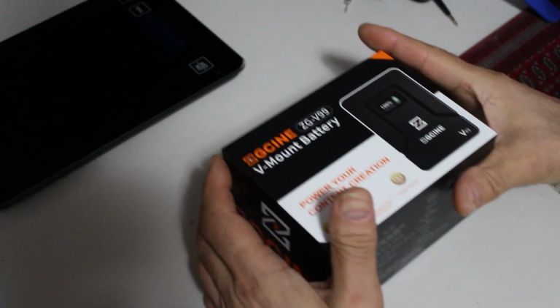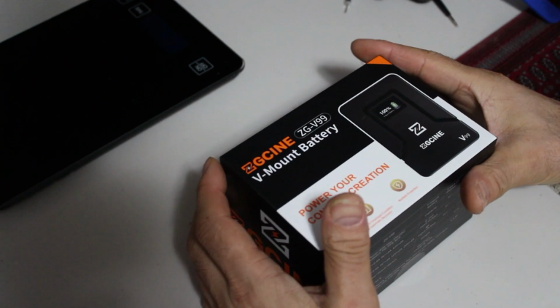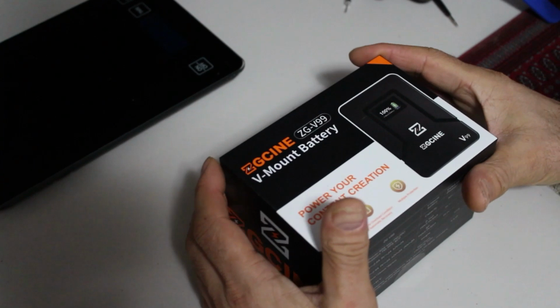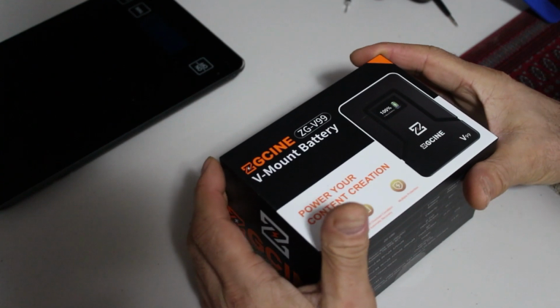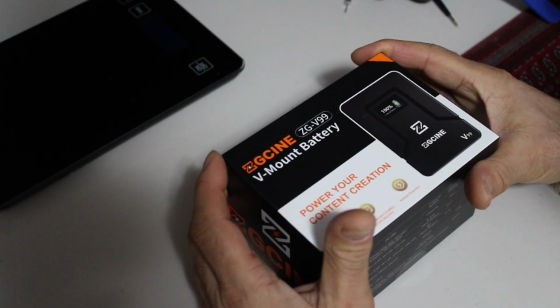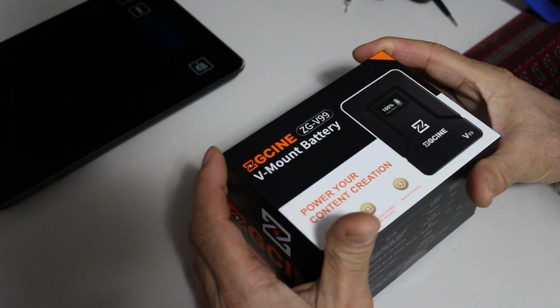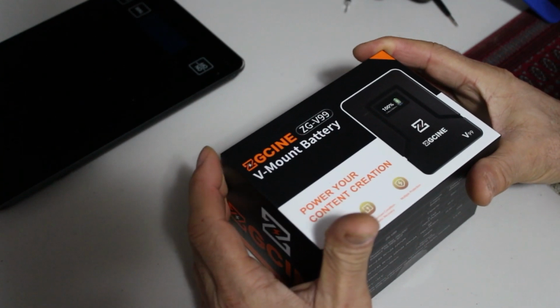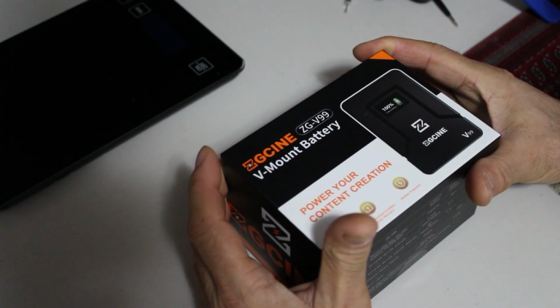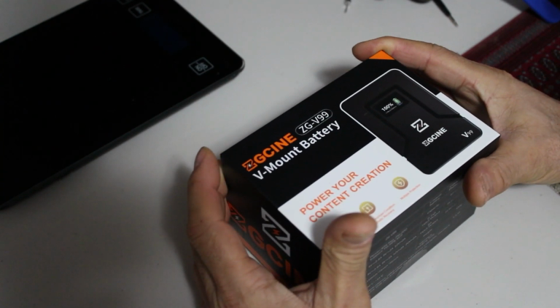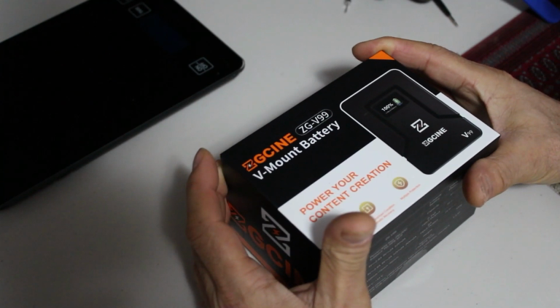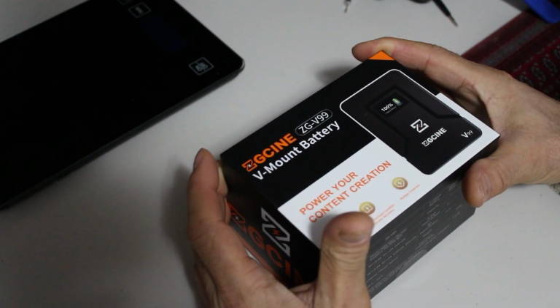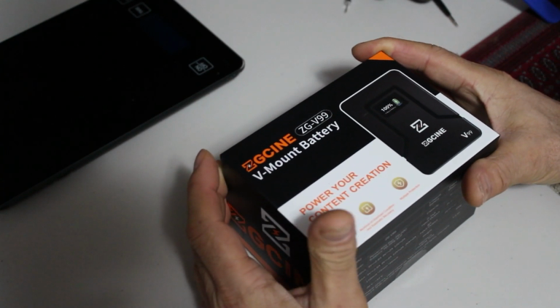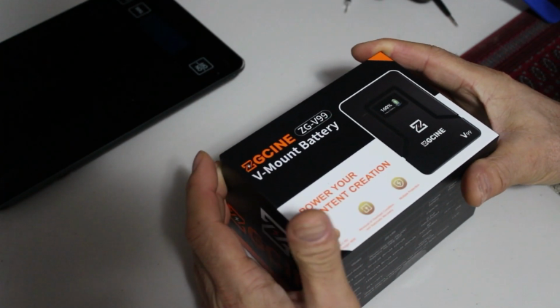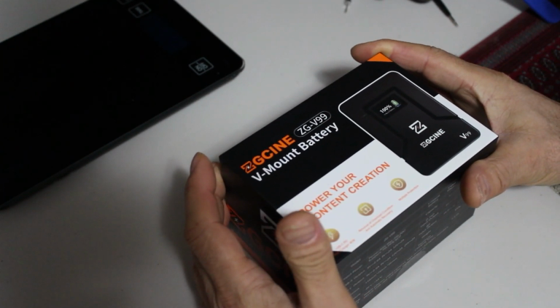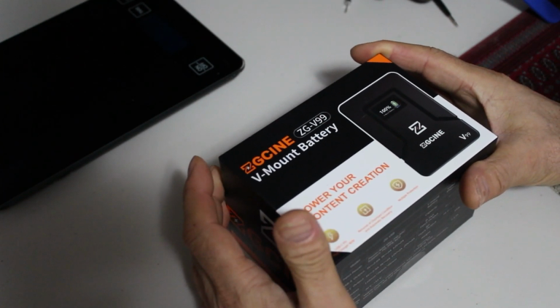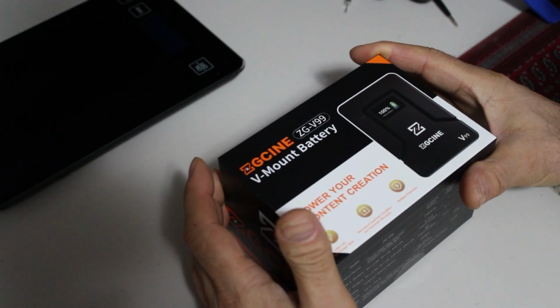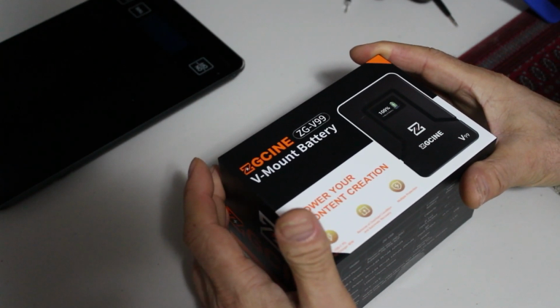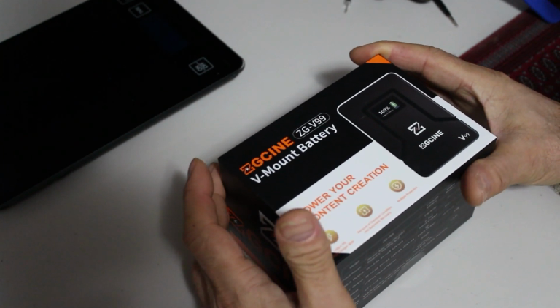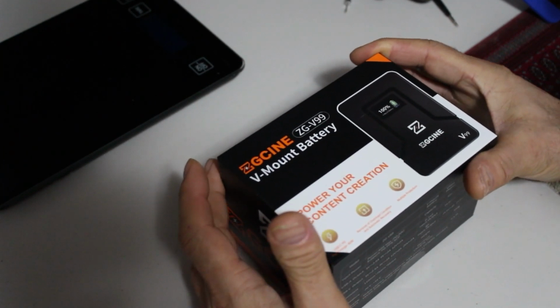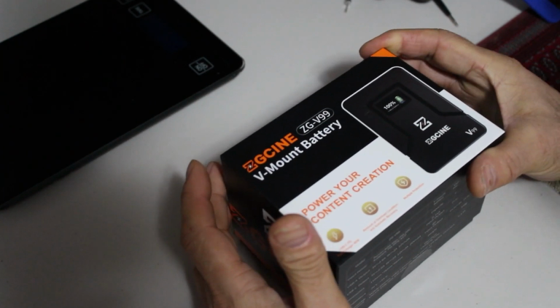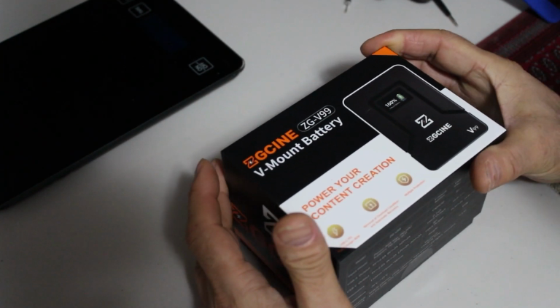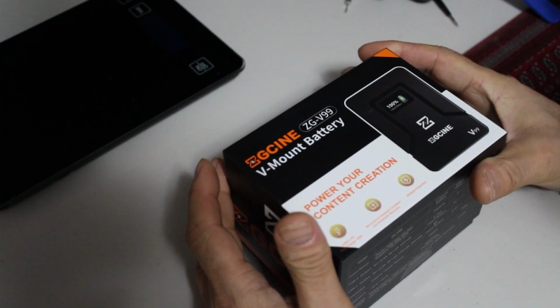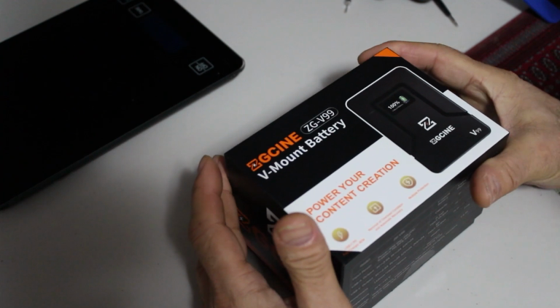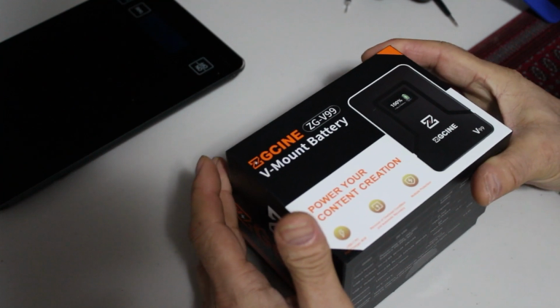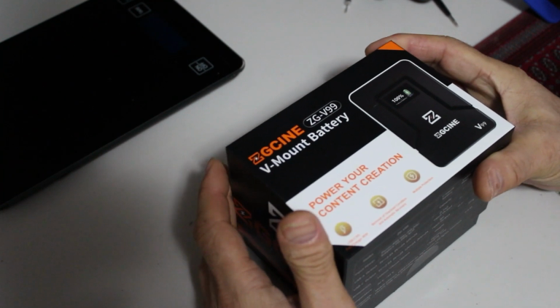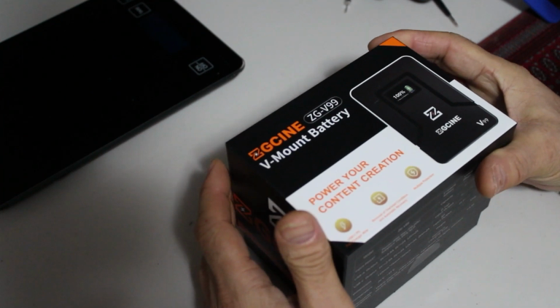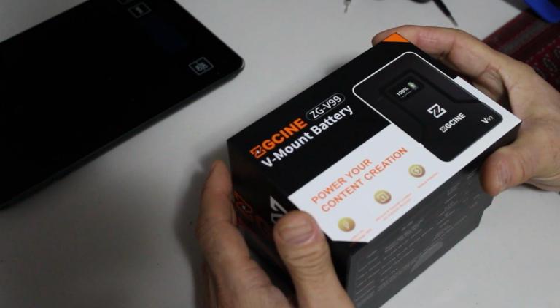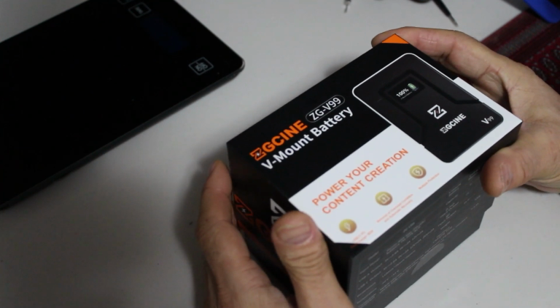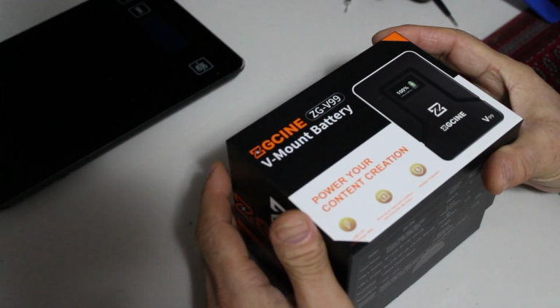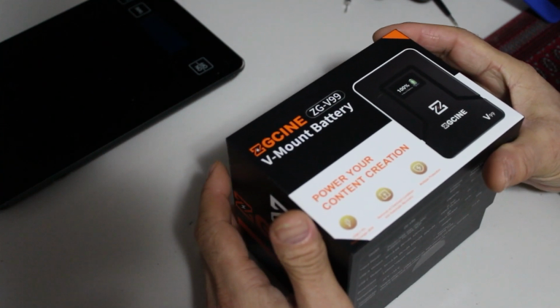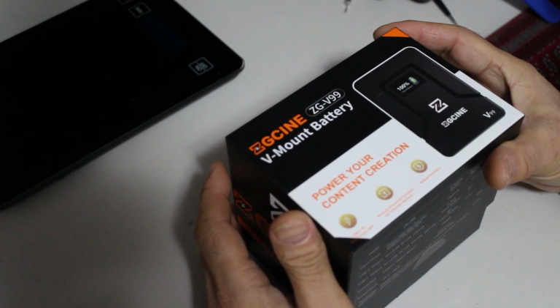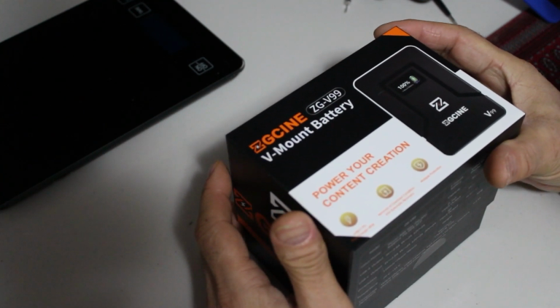Hi, today I'm unboxing the ZG-SEN V-mount battery. It's the ZG-V99.